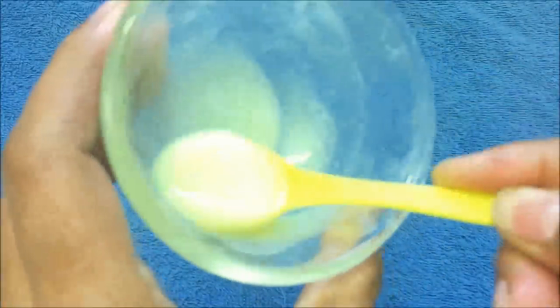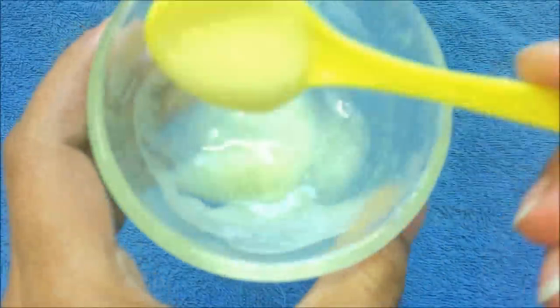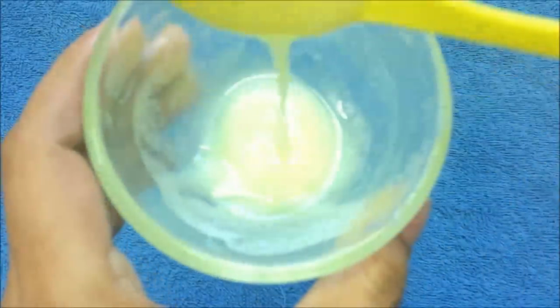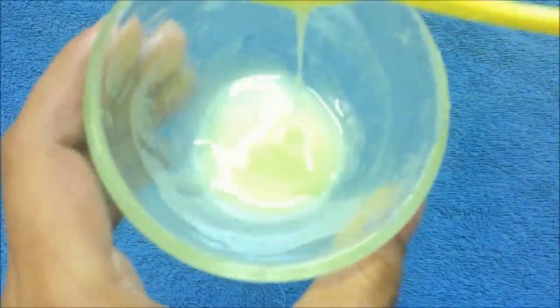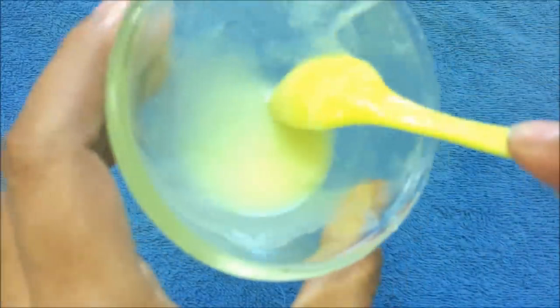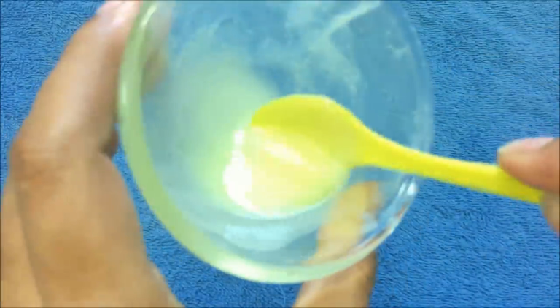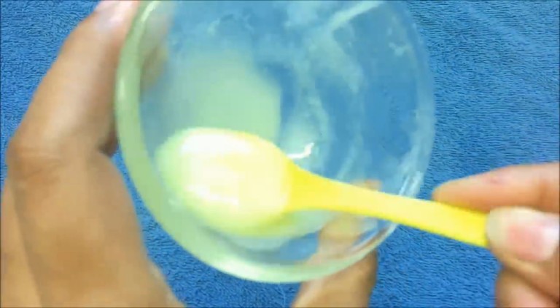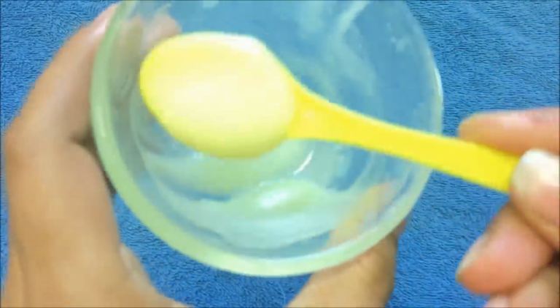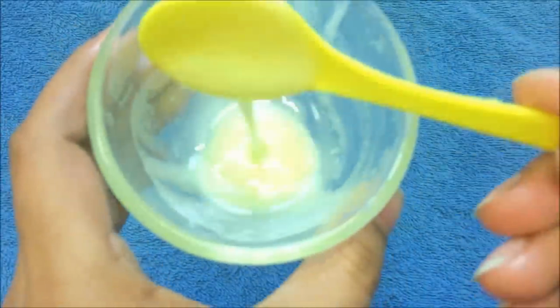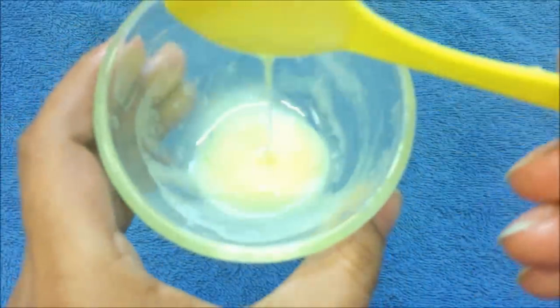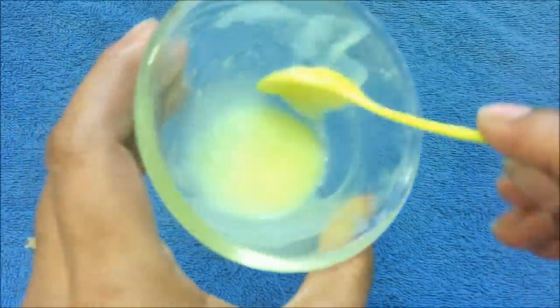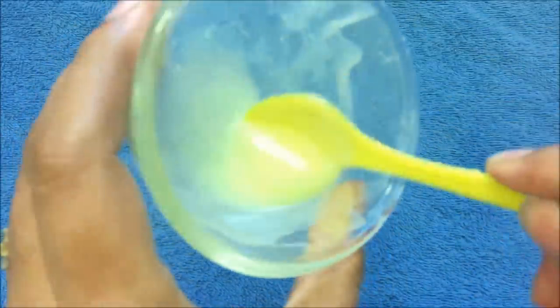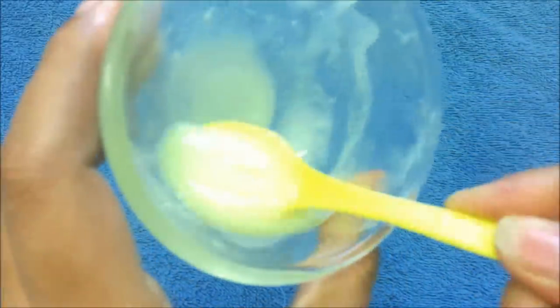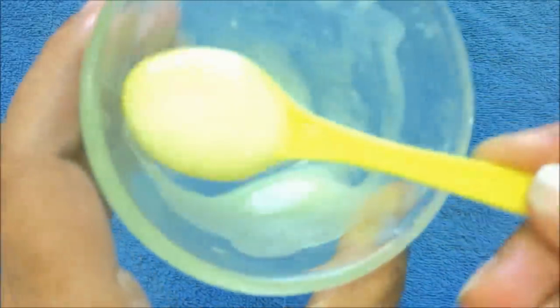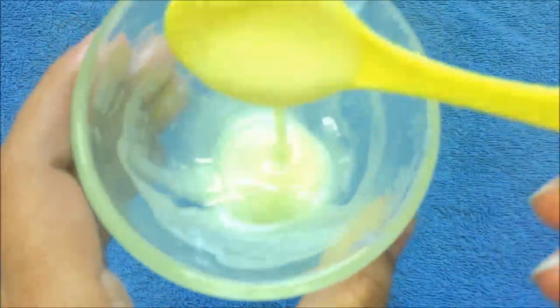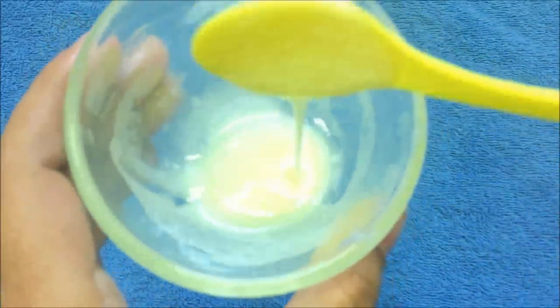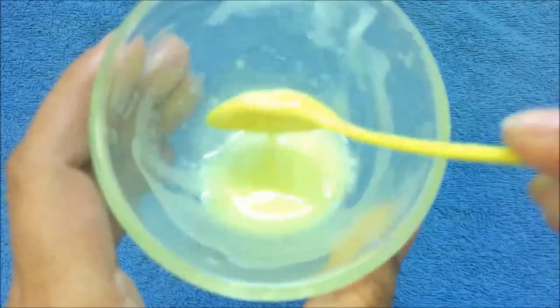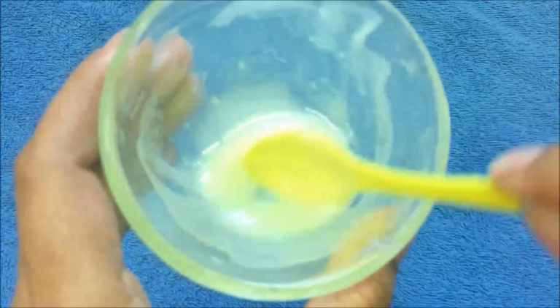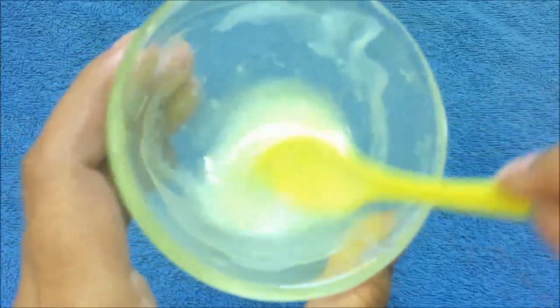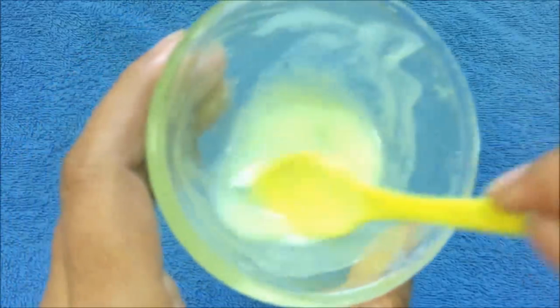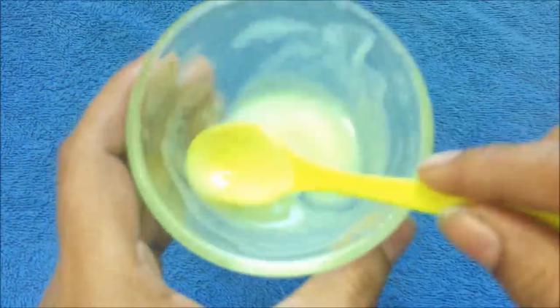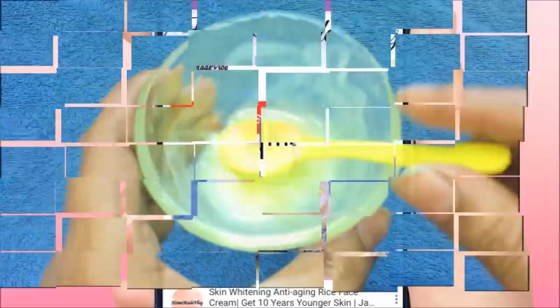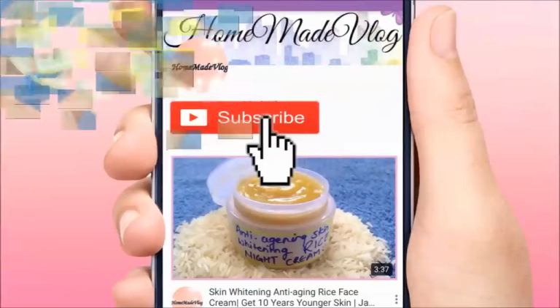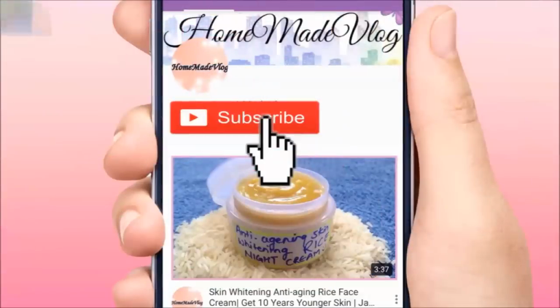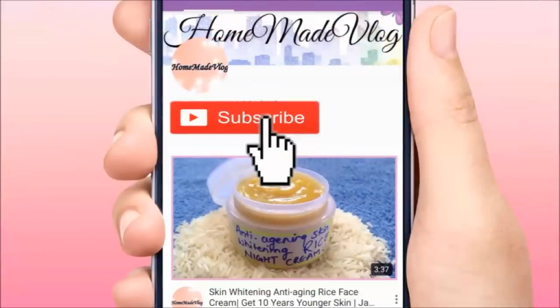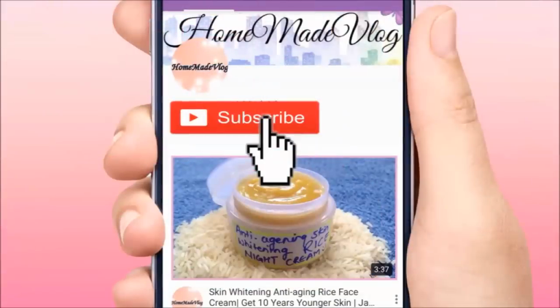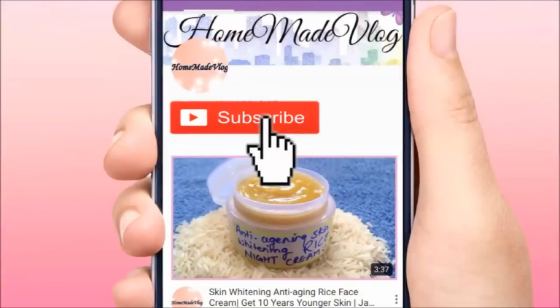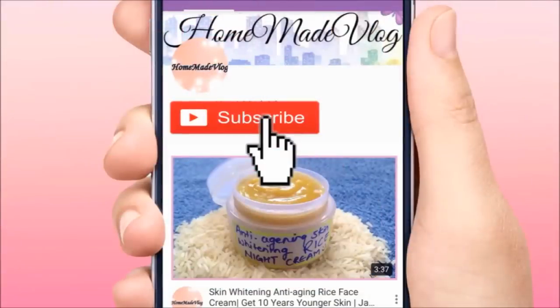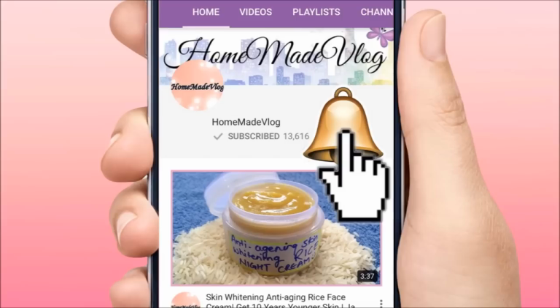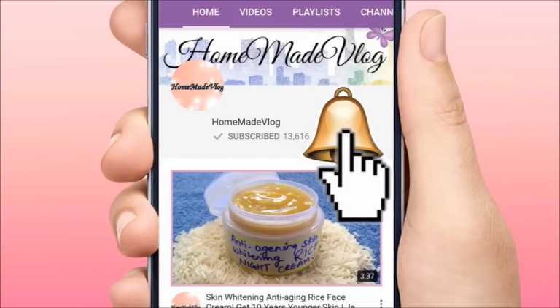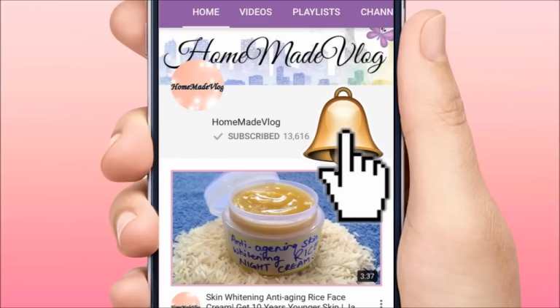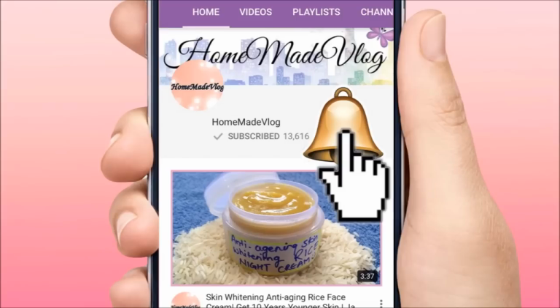But before watching my video, please subscribe to my channel and to get notifications press the bell icon.